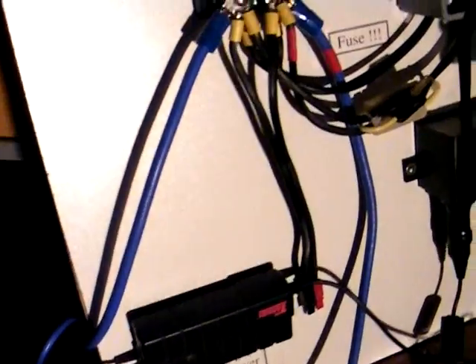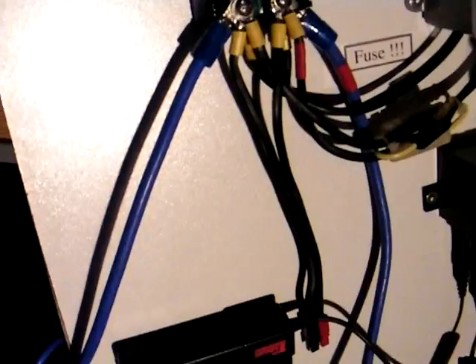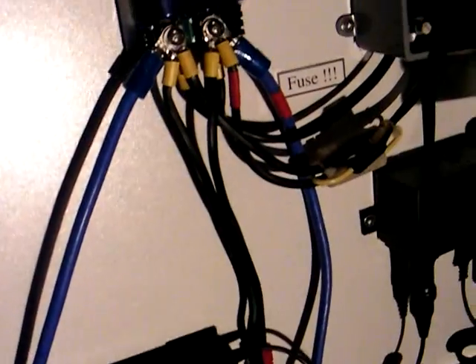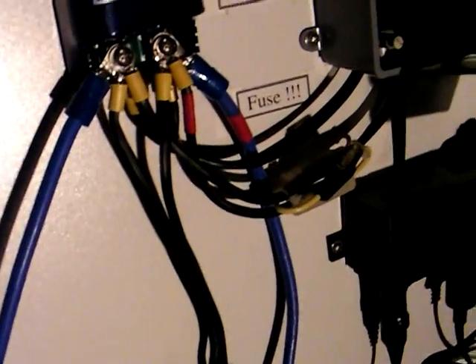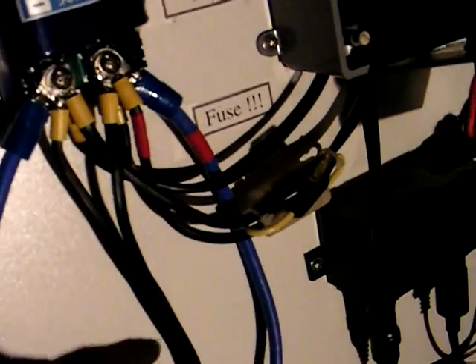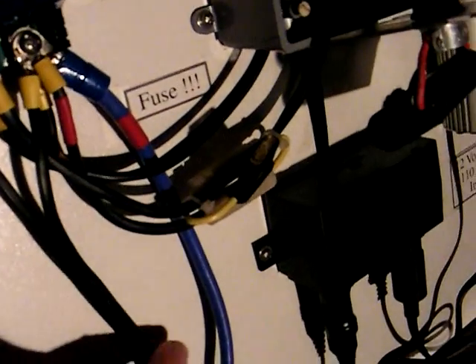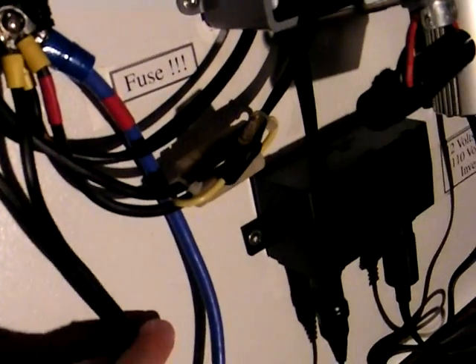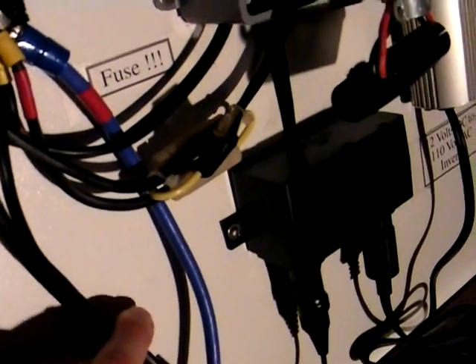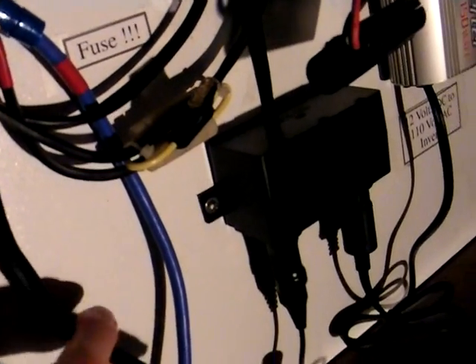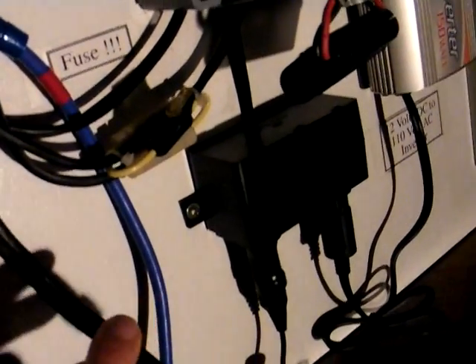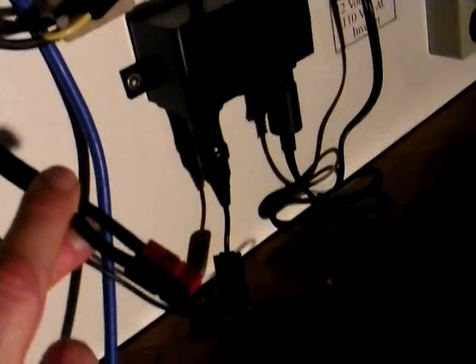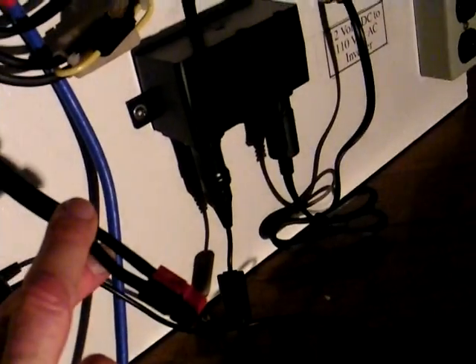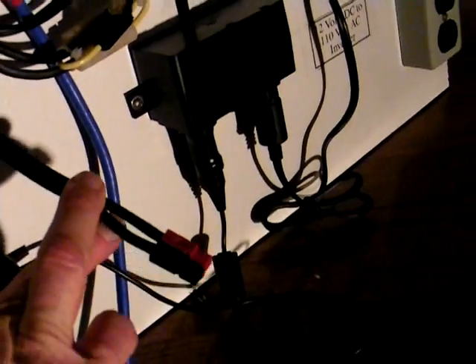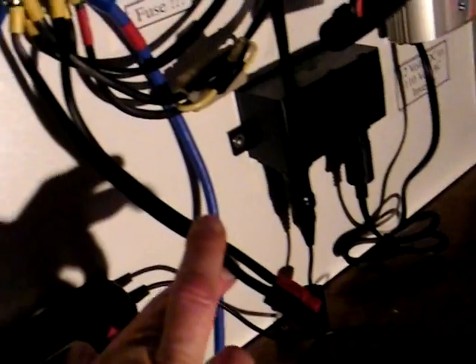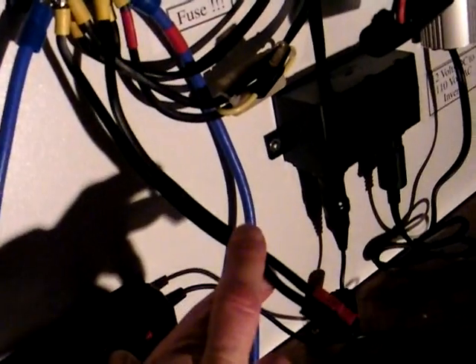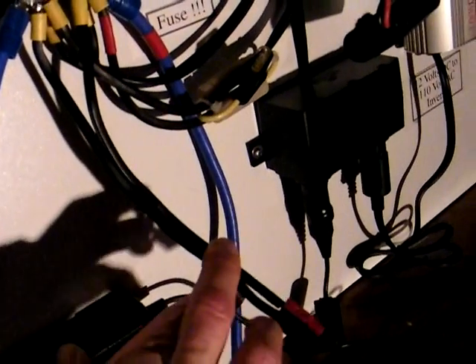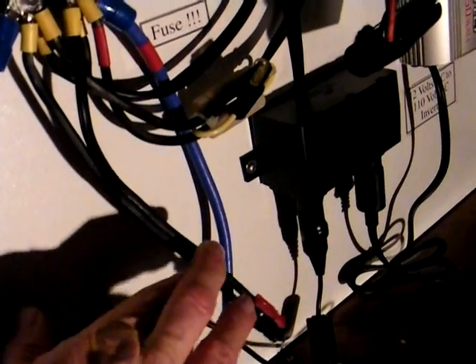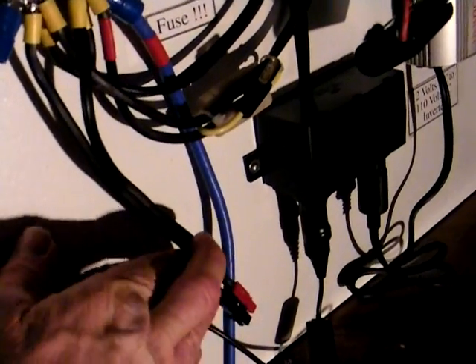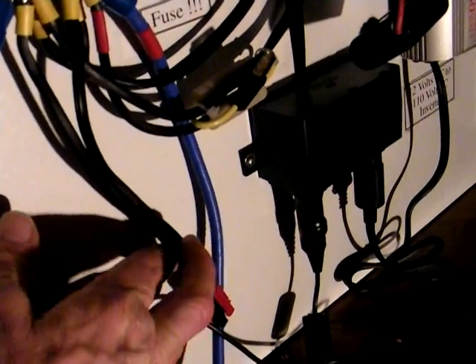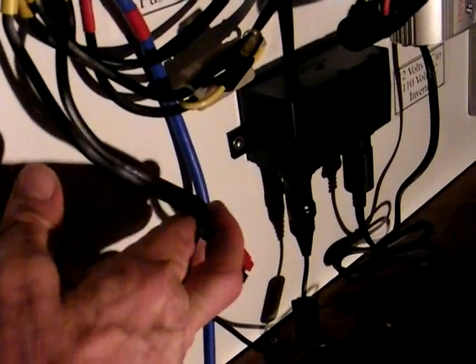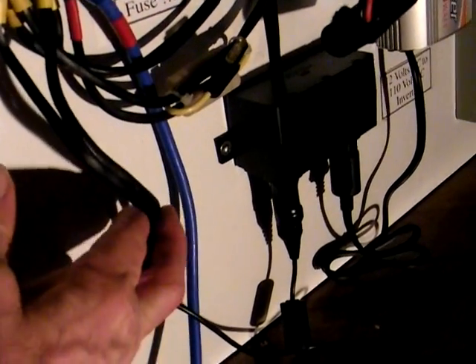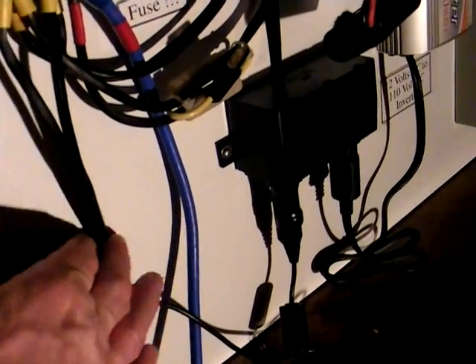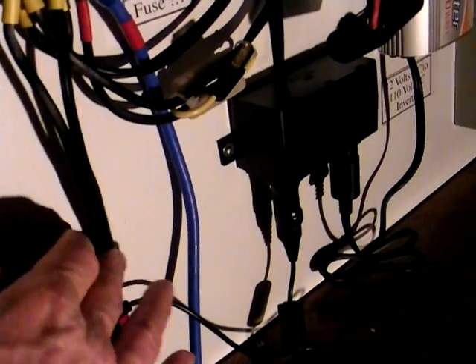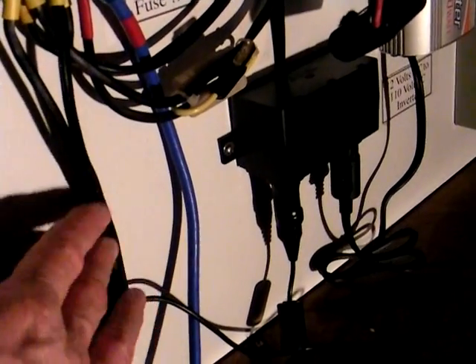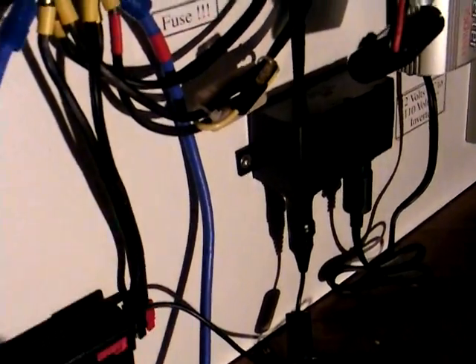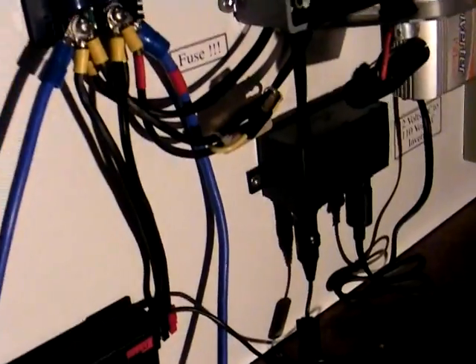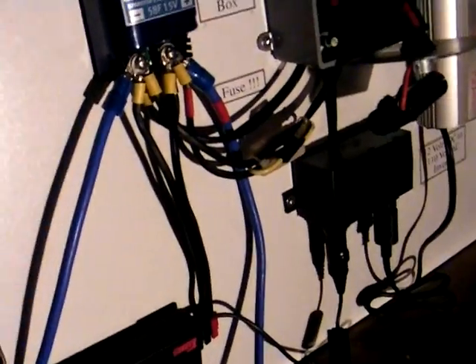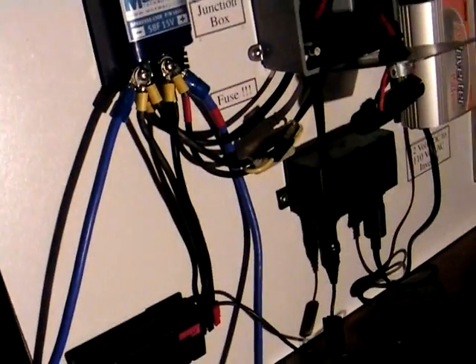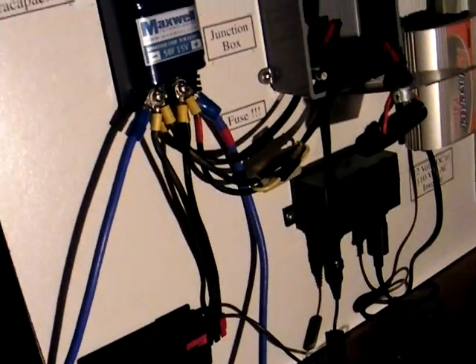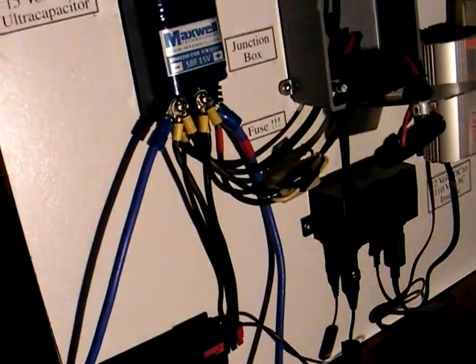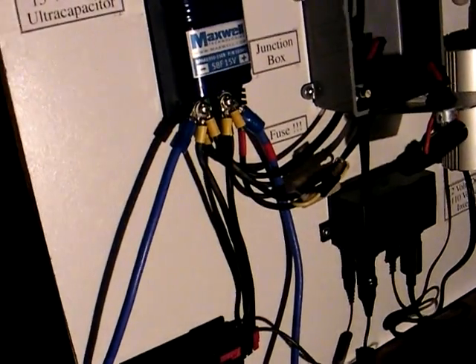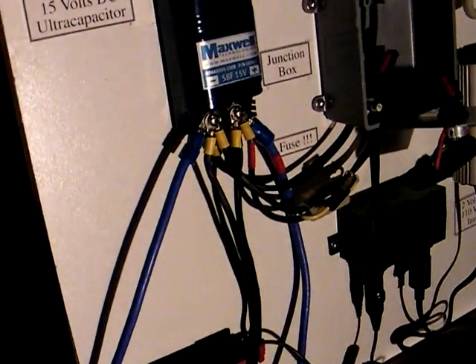They also go down to a set of Anderson power pole connectors right here. This set is for other appliances that I want to run directly off the ultracapacitor that don't need as much power as the inverter does.